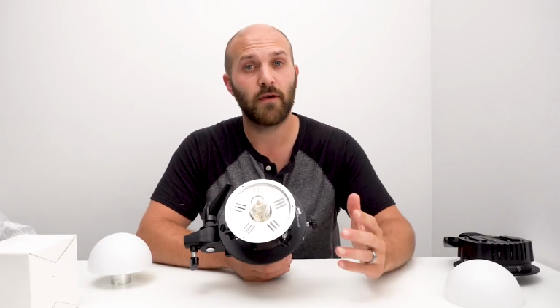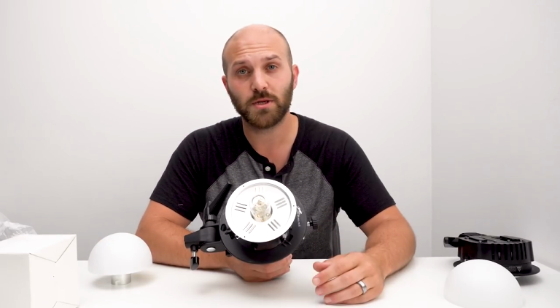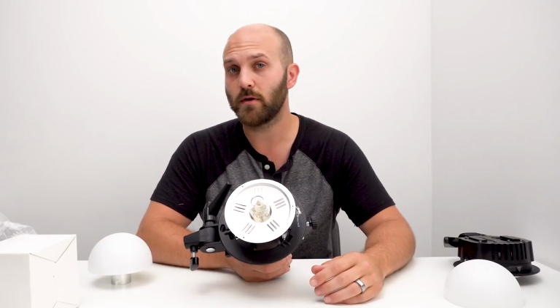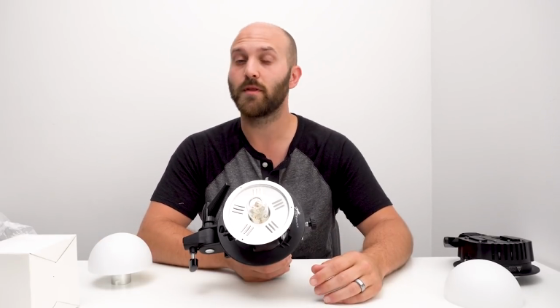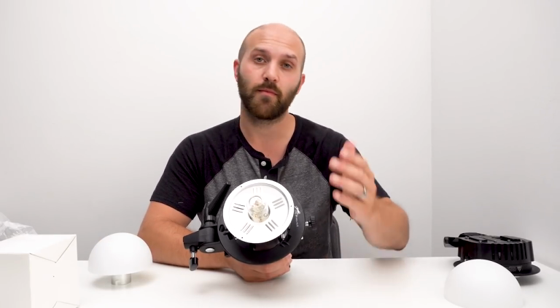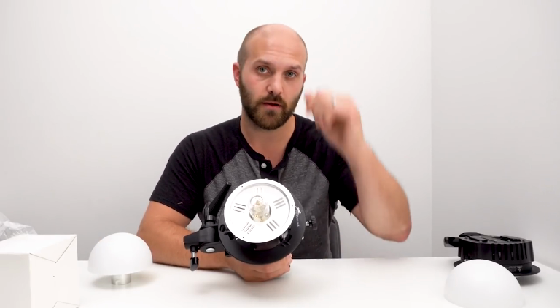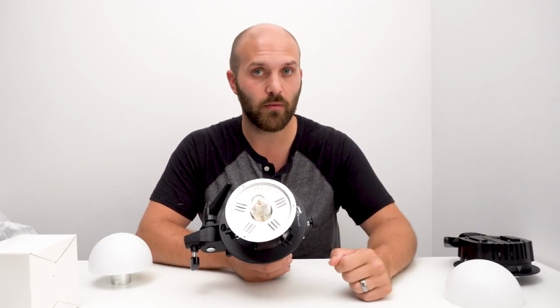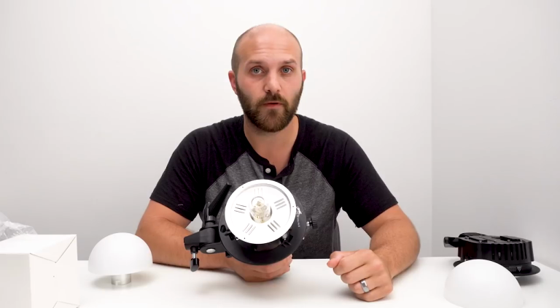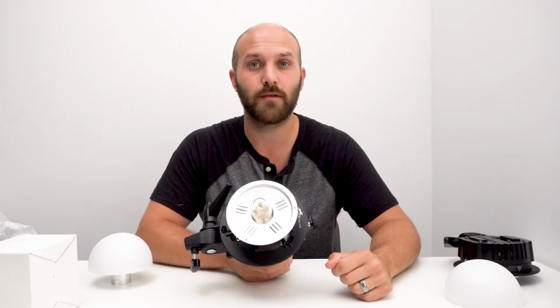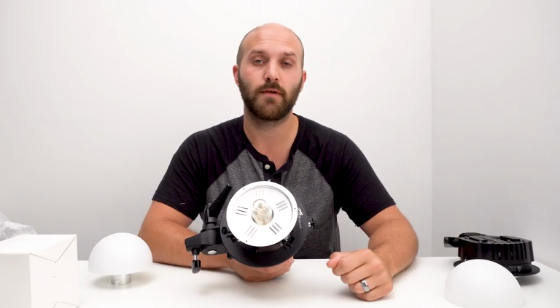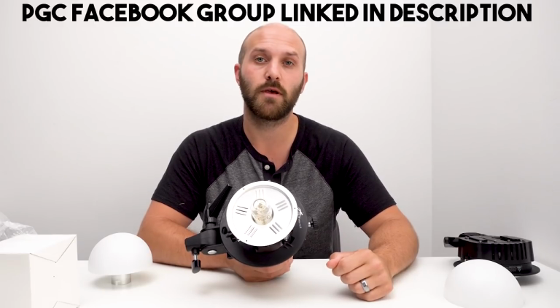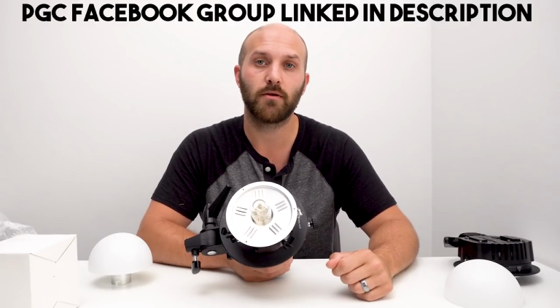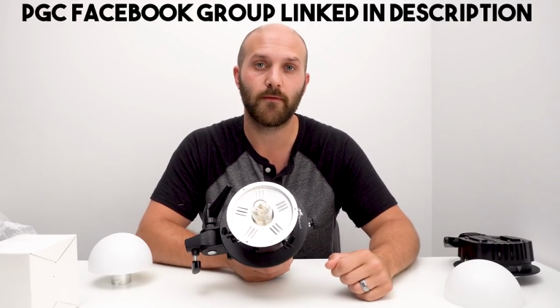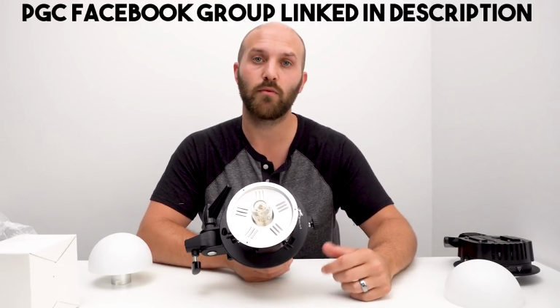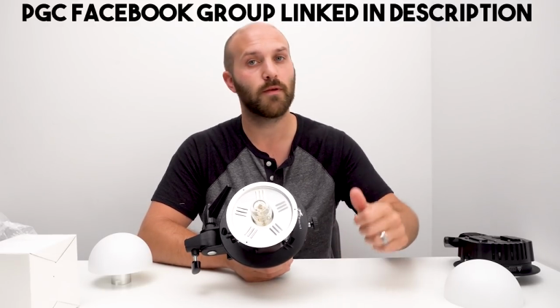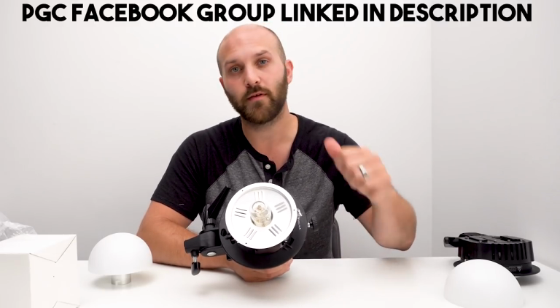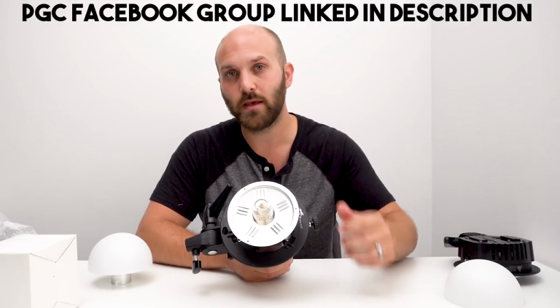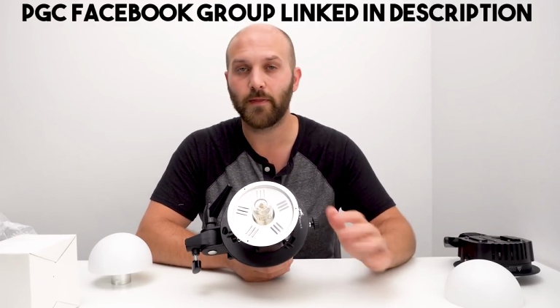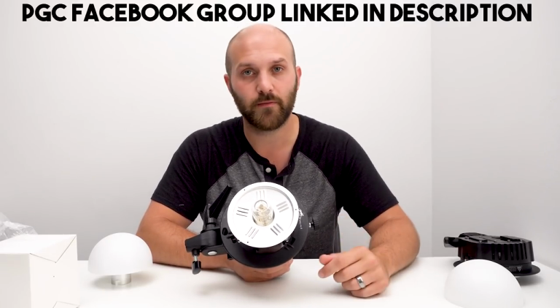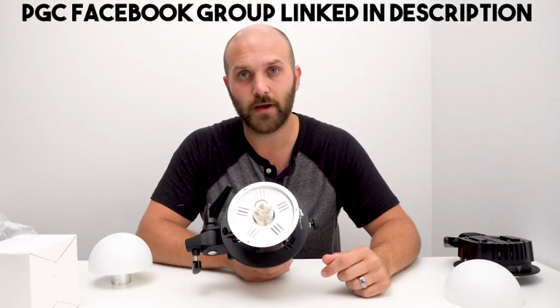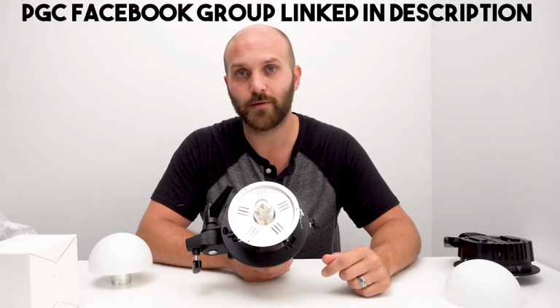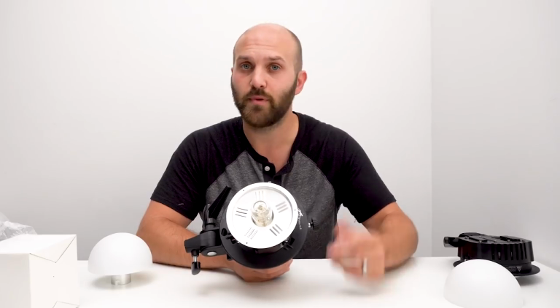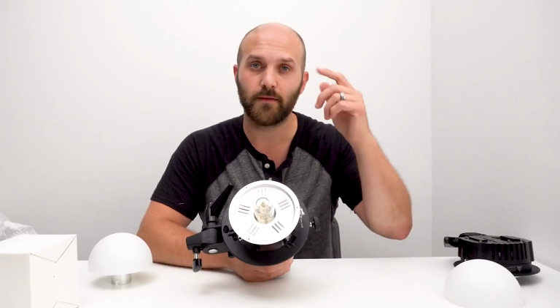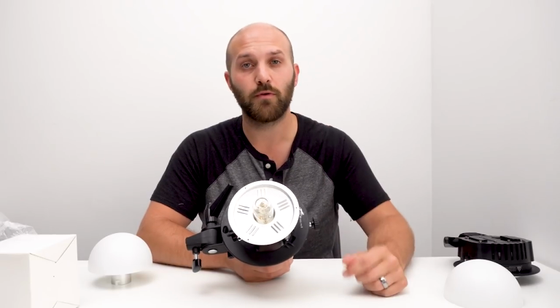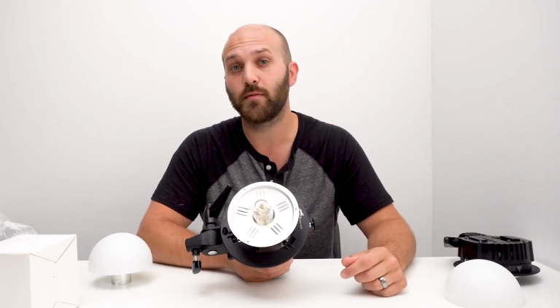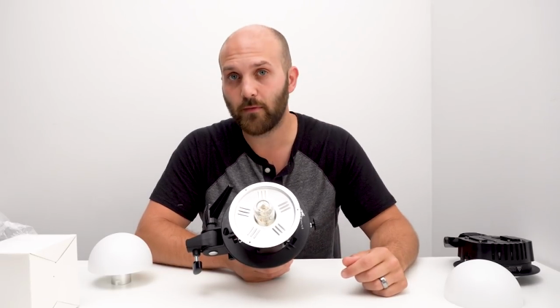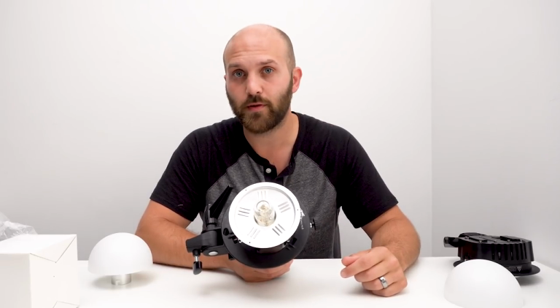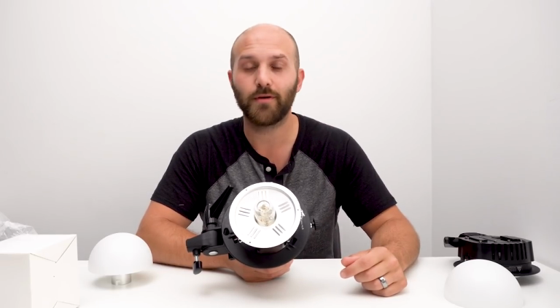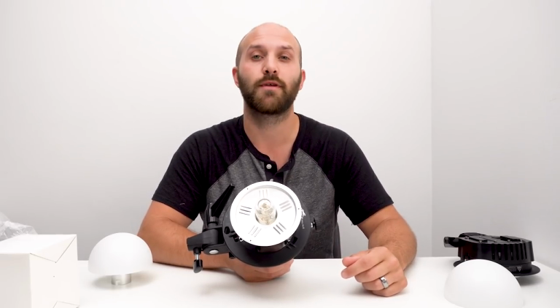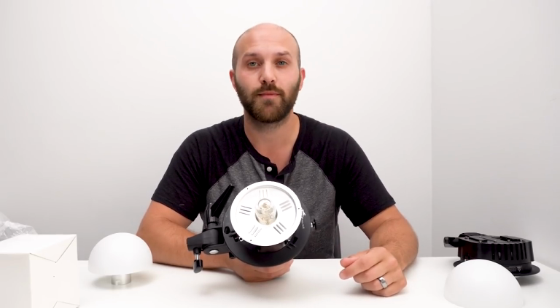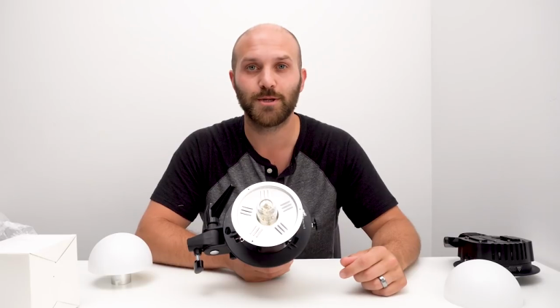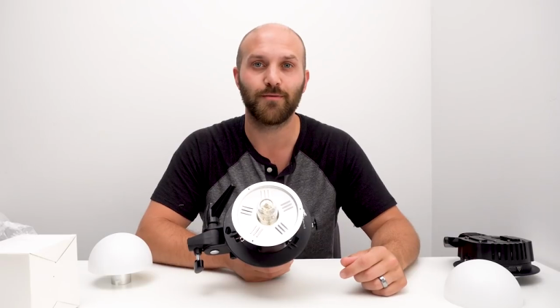If you have any questions feel free to leave them in the comments, but I'm far more active in my photography gear chat group on Facebook where you can get opinions from me and thousands of other photographers. Please like if this helped you out, subscribe if you want to see more, and until next time keep on shooting.